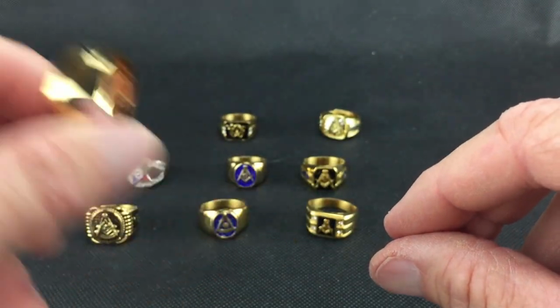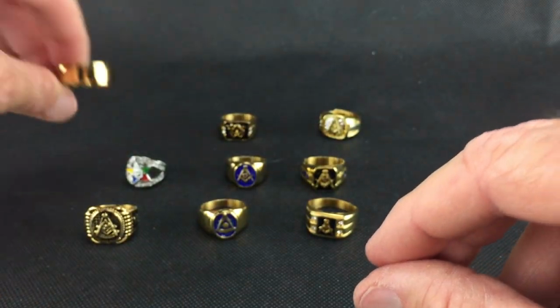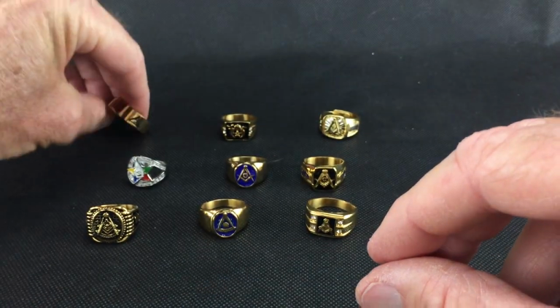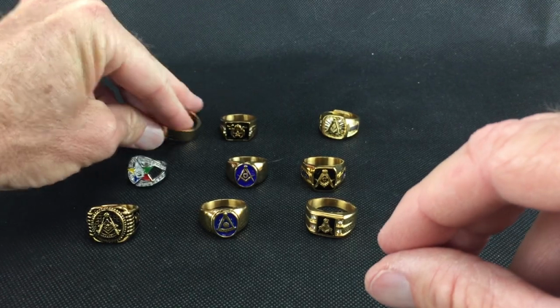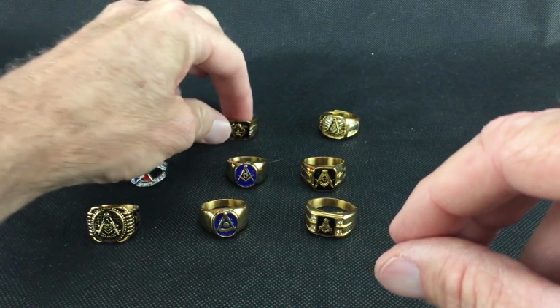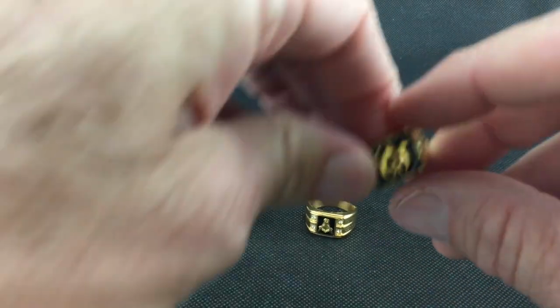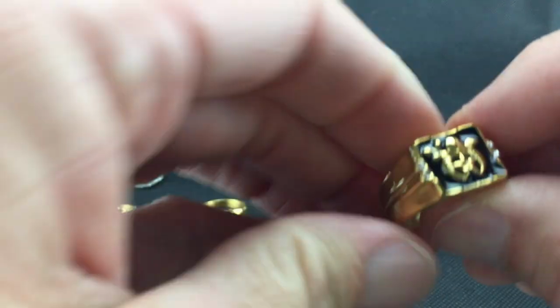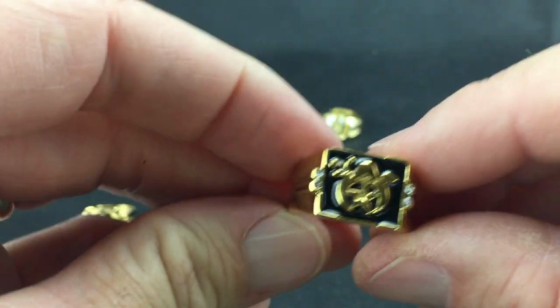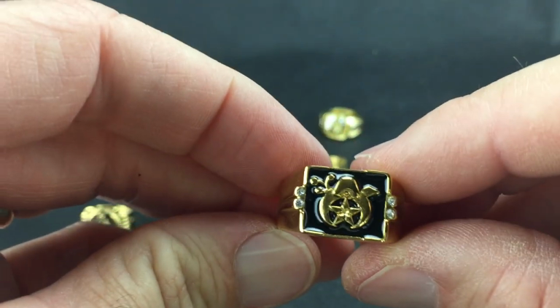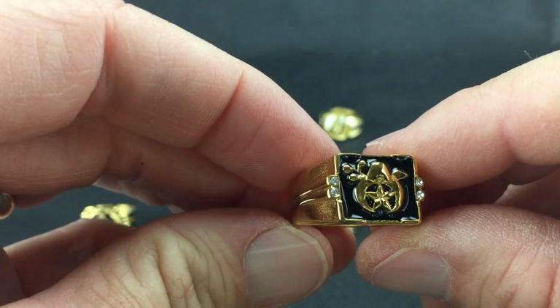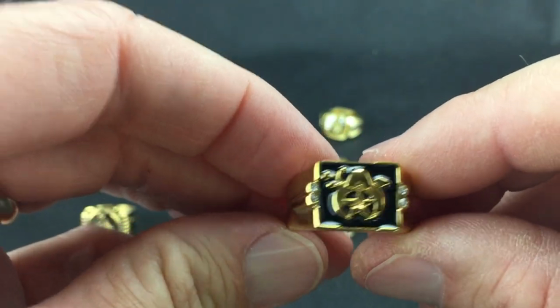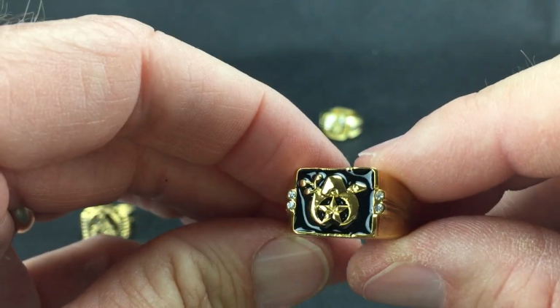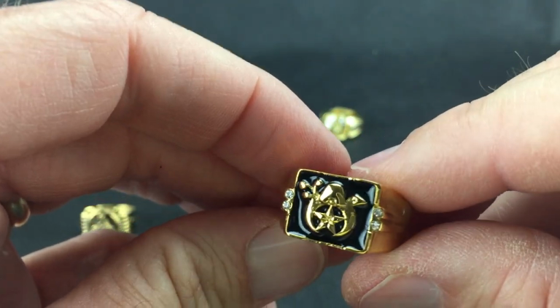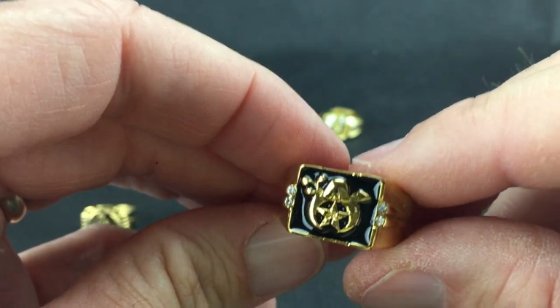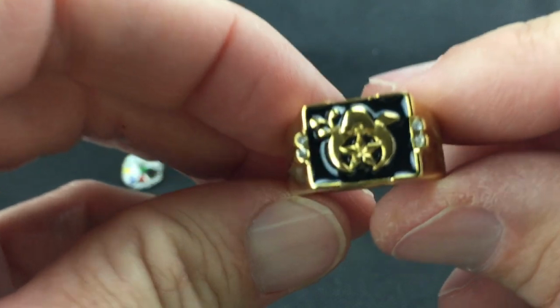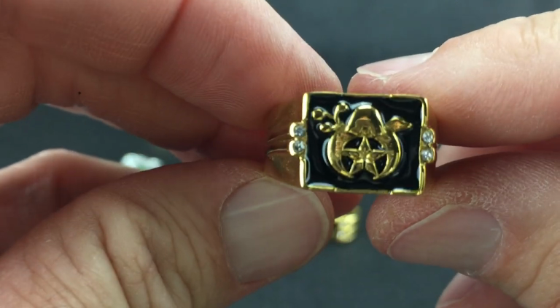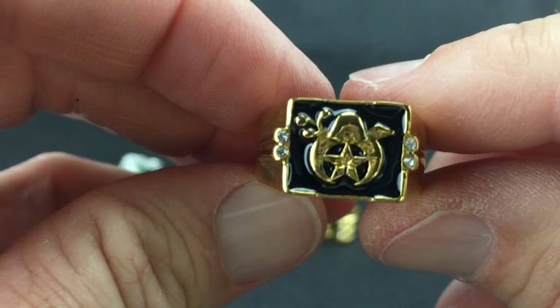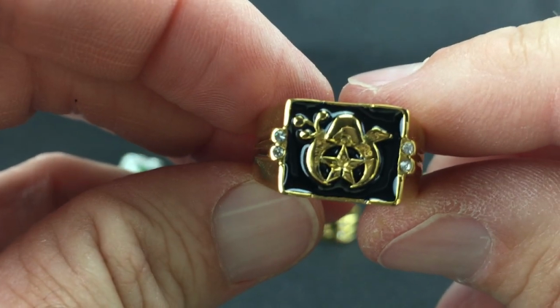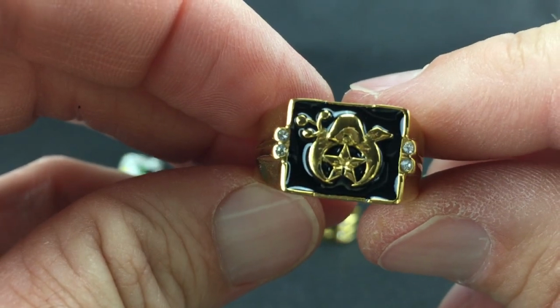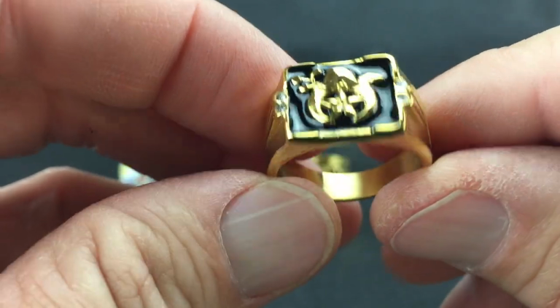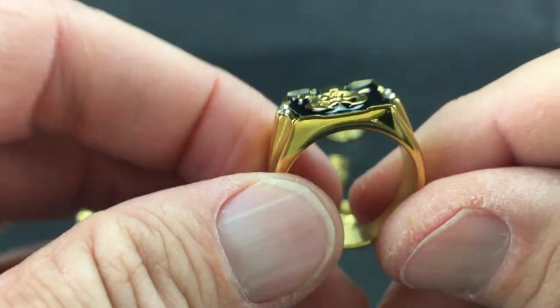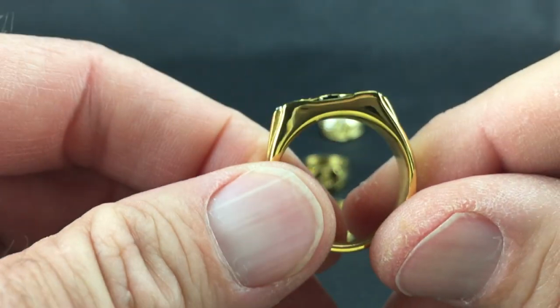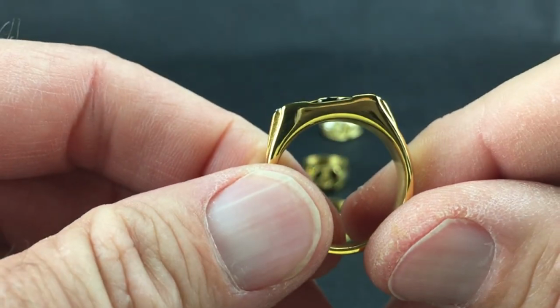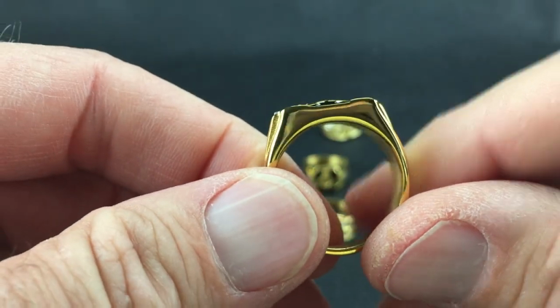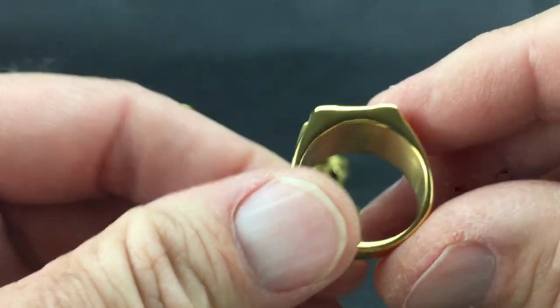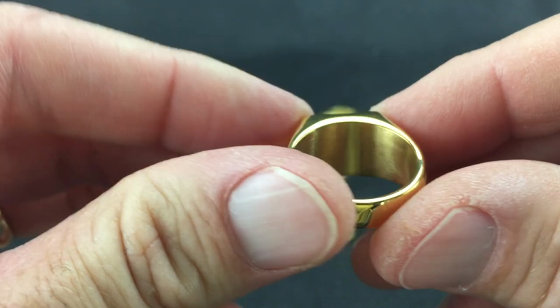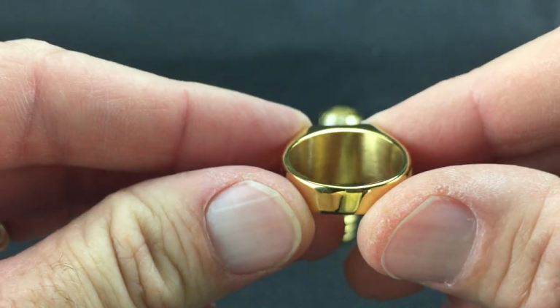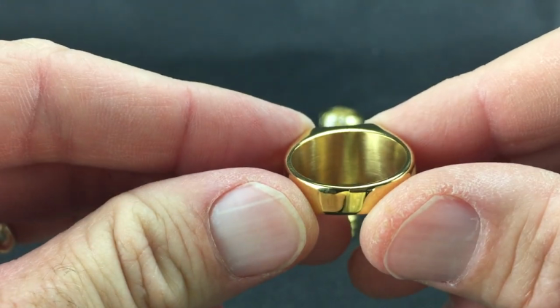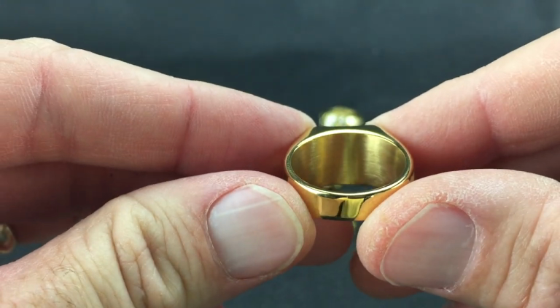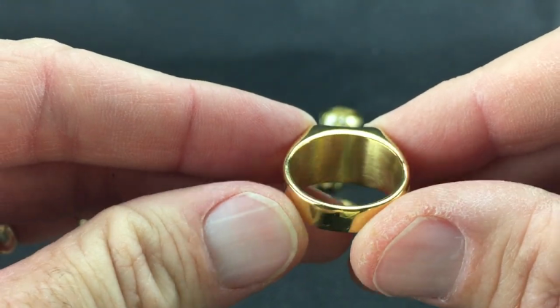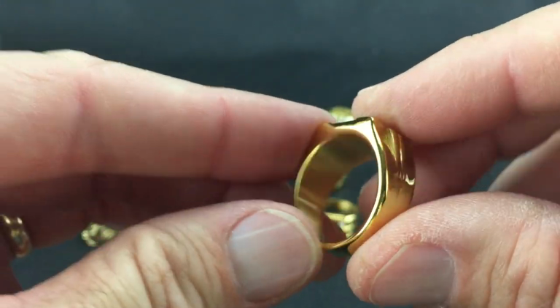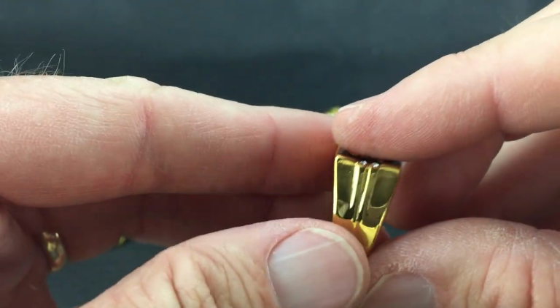Here's a Shrine ring, also with glass stones. You can see it's a square top with a solid back.